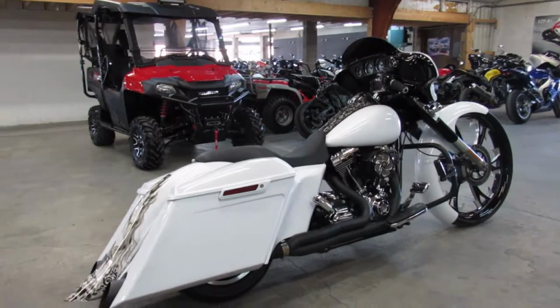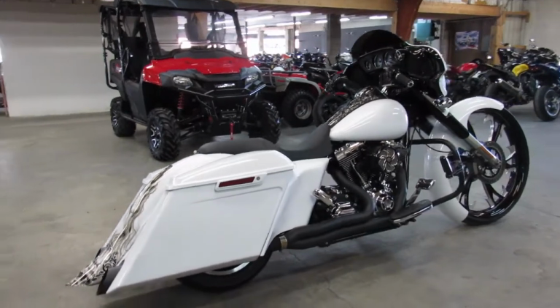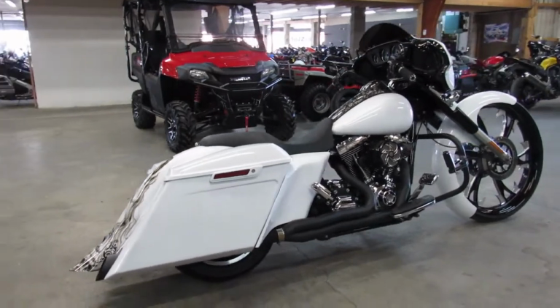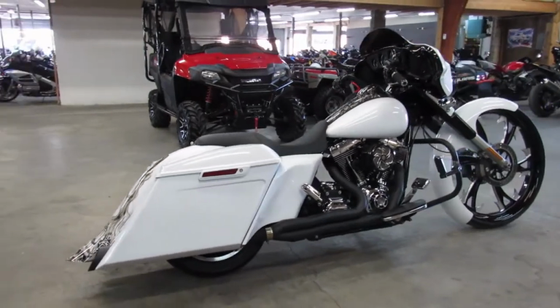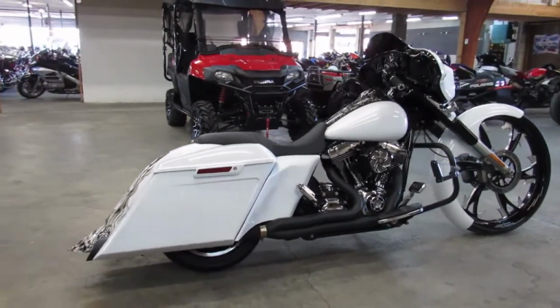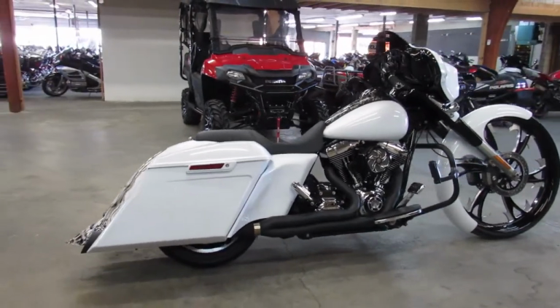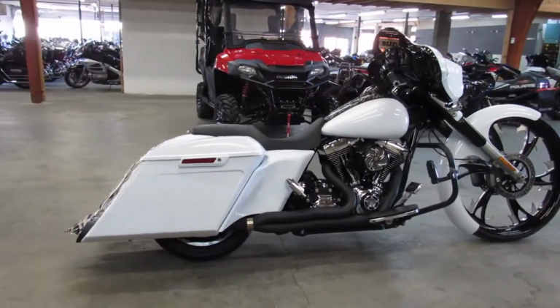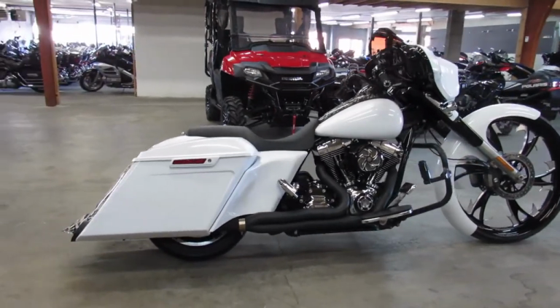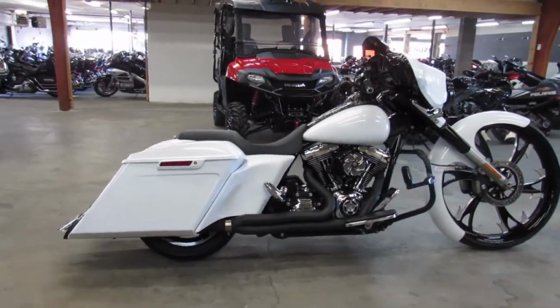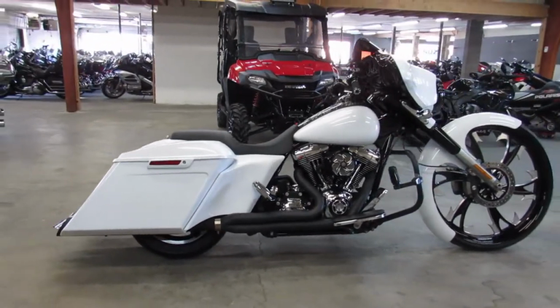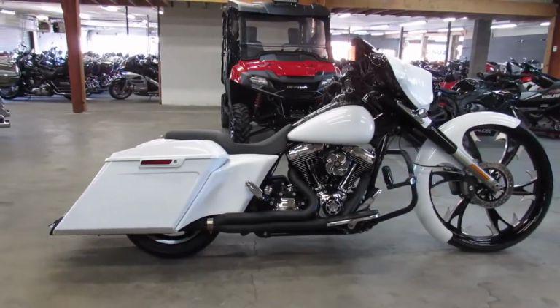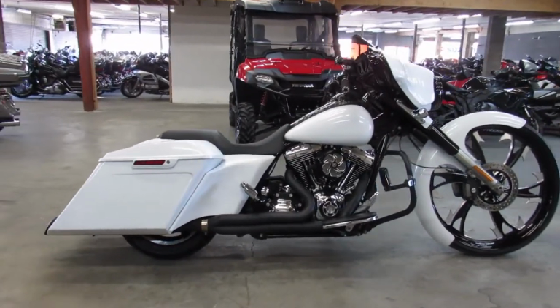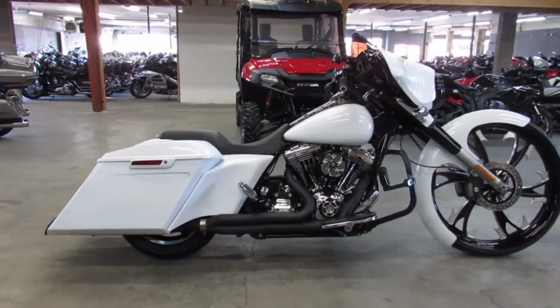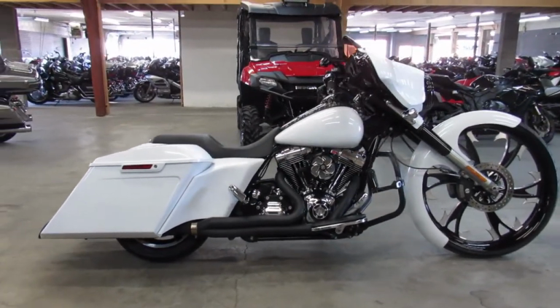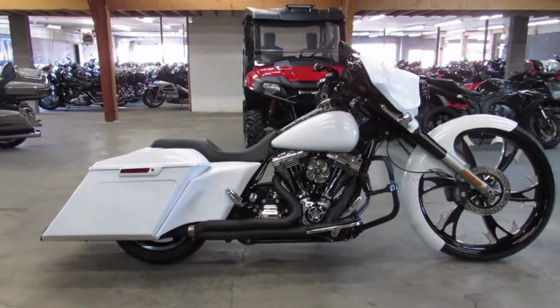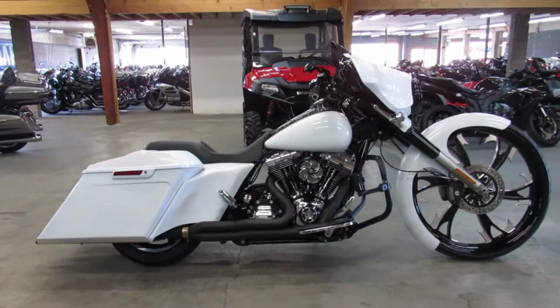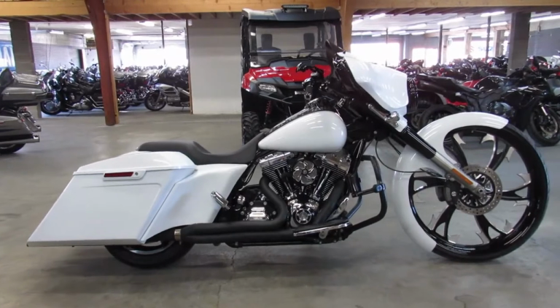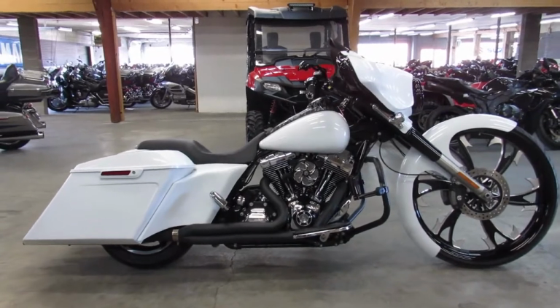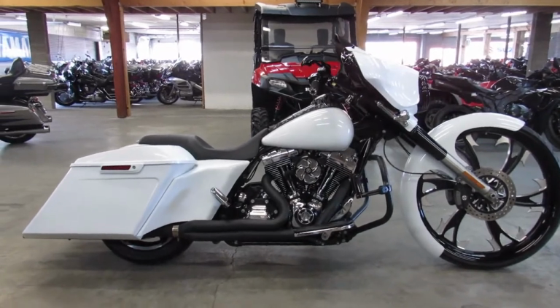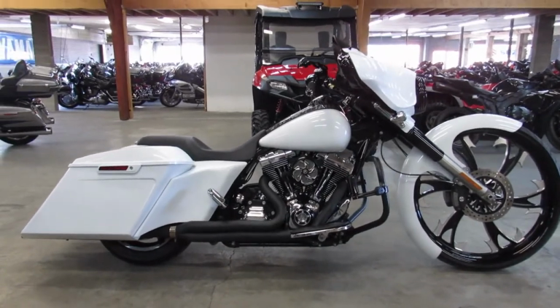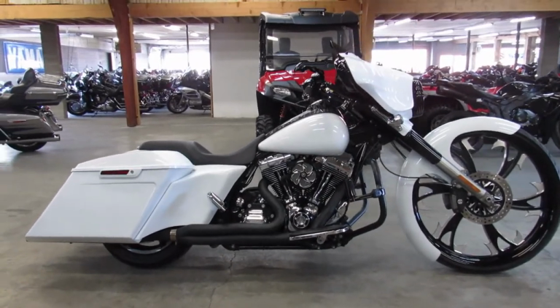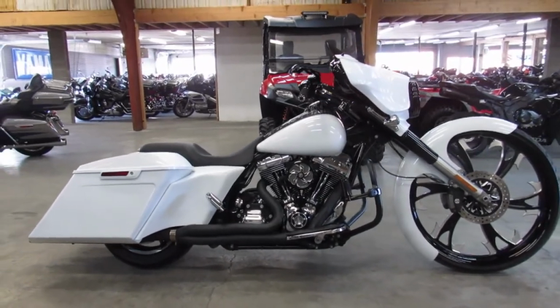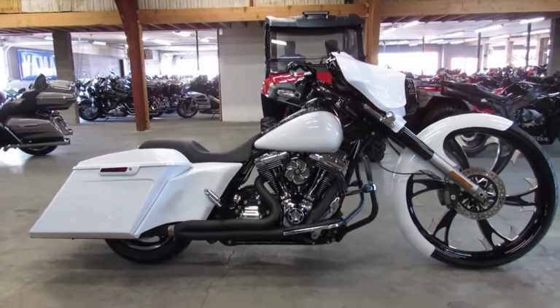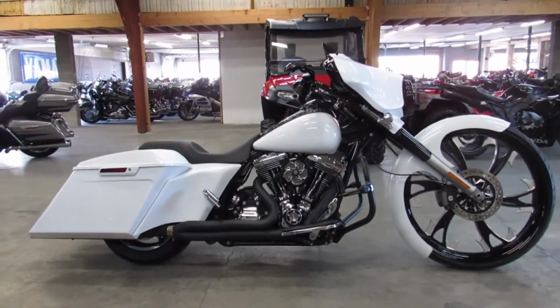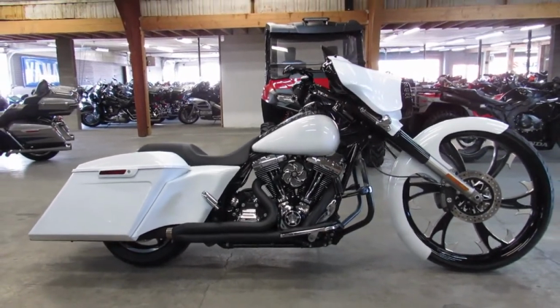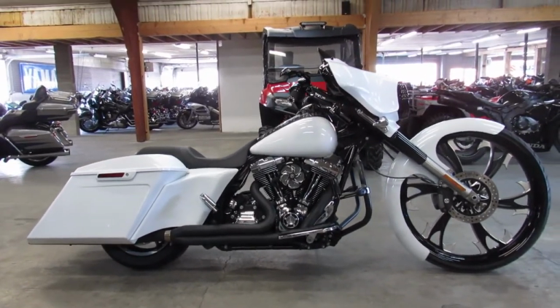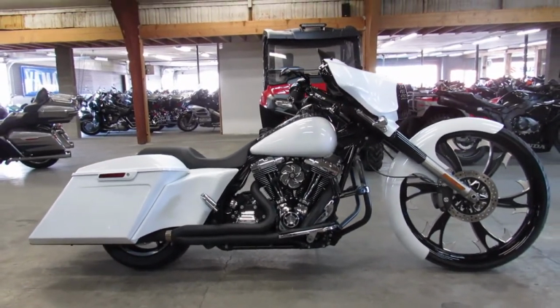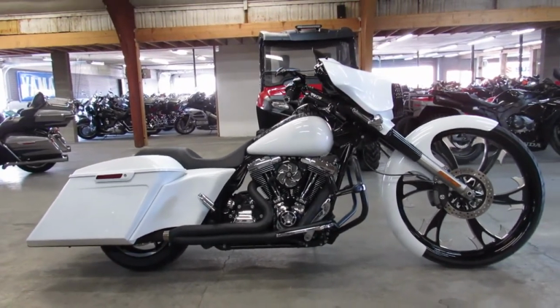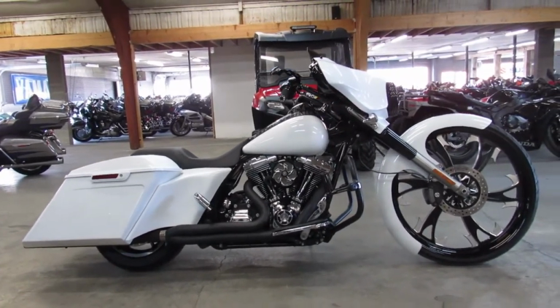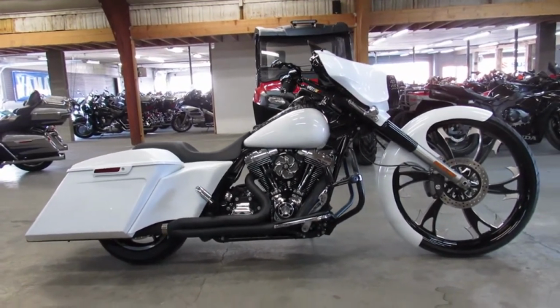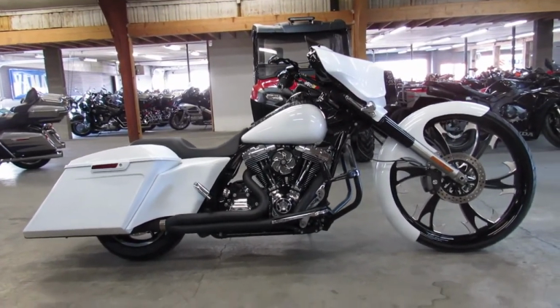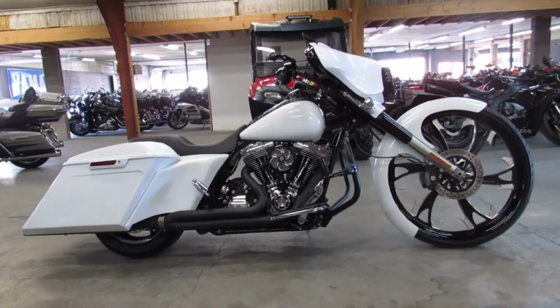Come check it out at ApprovalPowerSports.com. We've got guaranteed financing, leasing programs, layaway programs — your trades are always welcome. Give us a call at 810-648-9500.